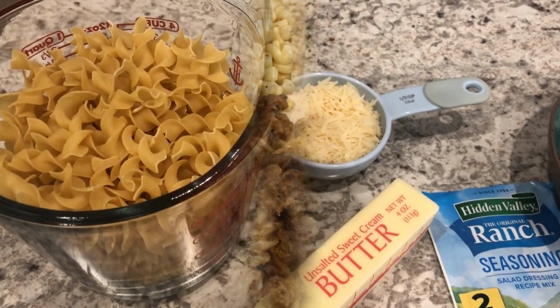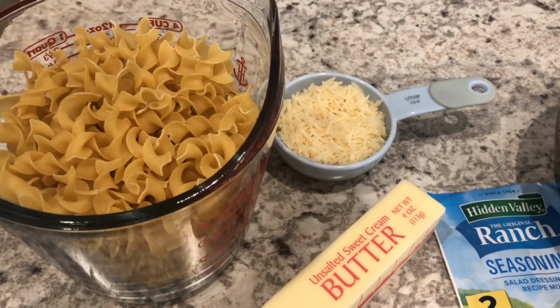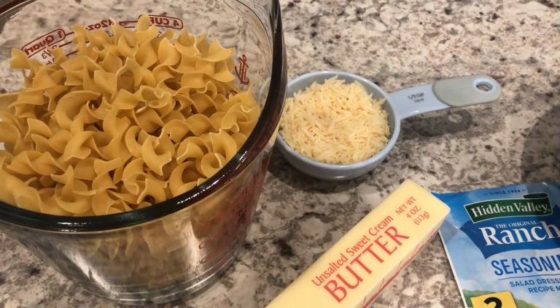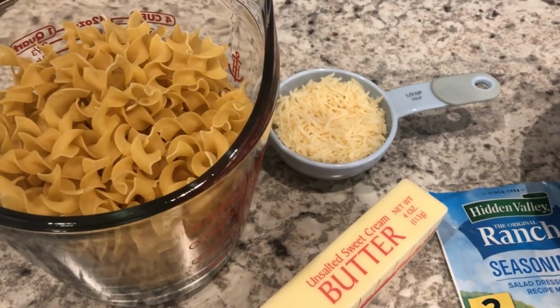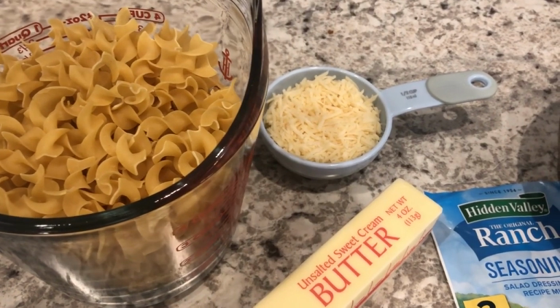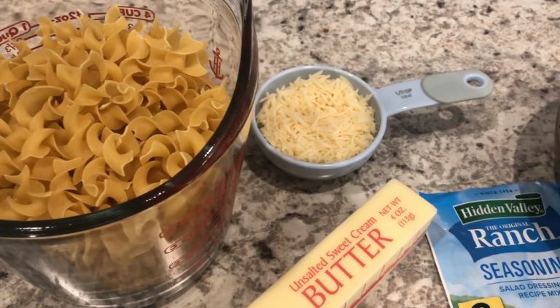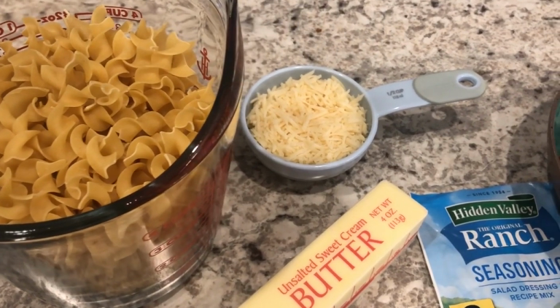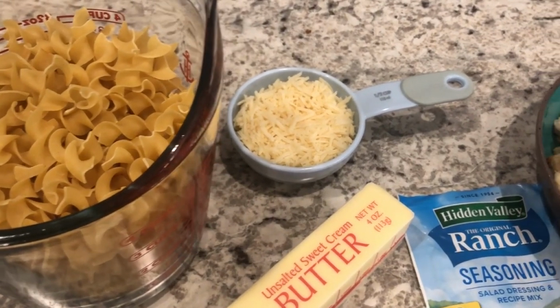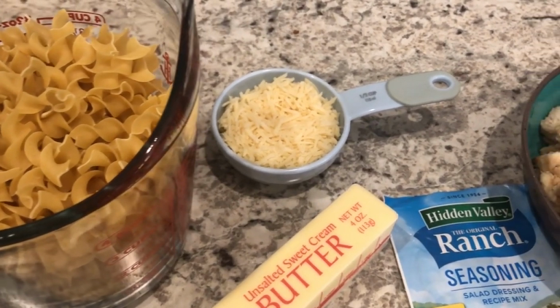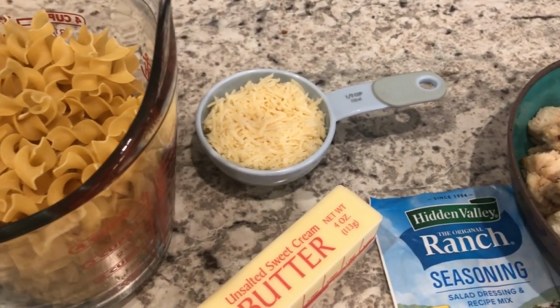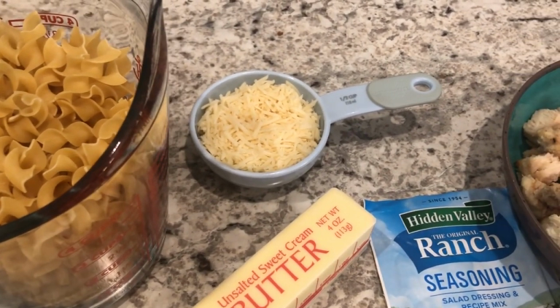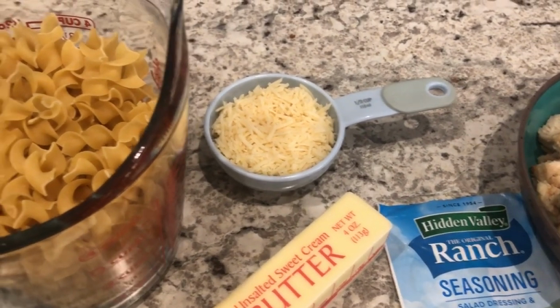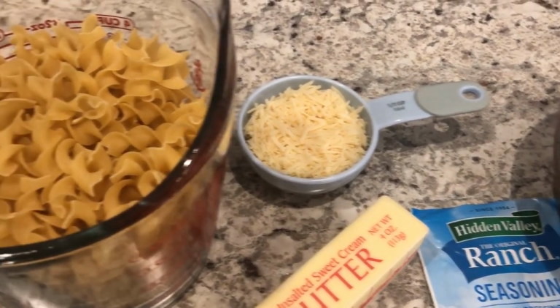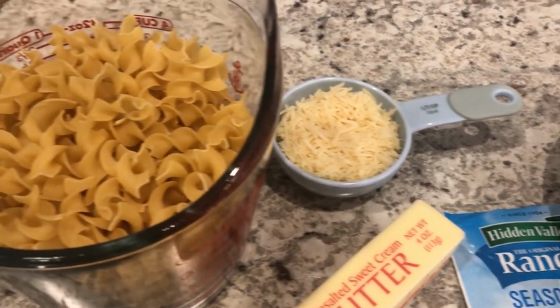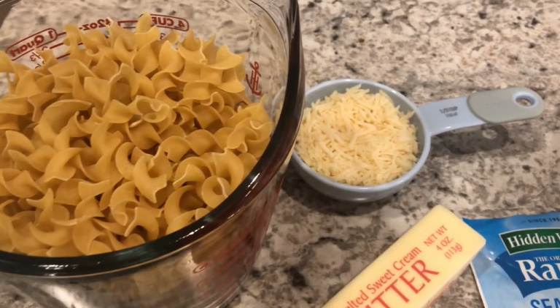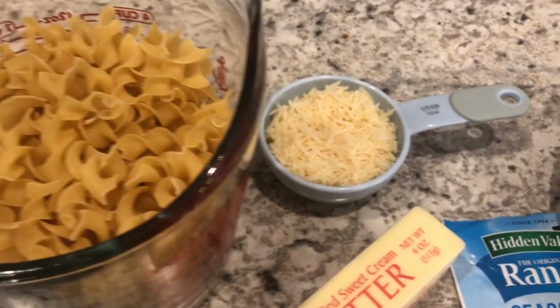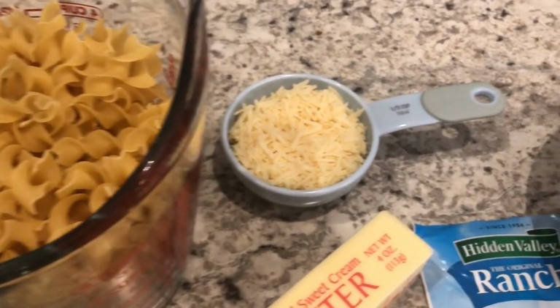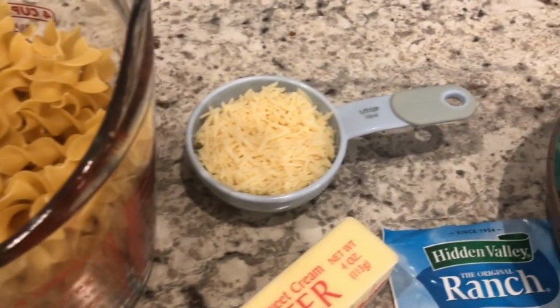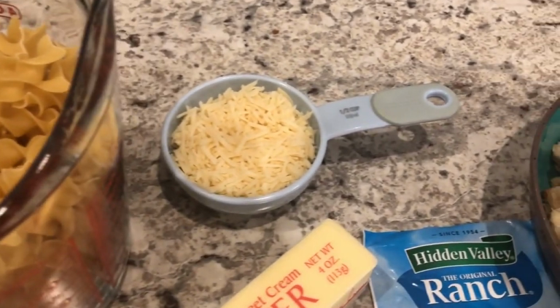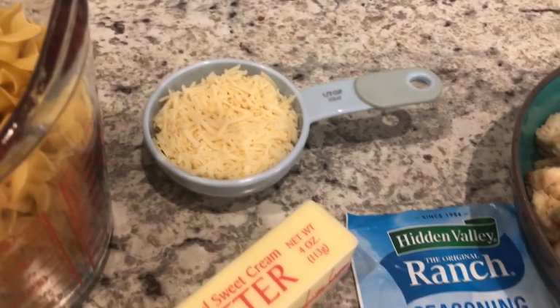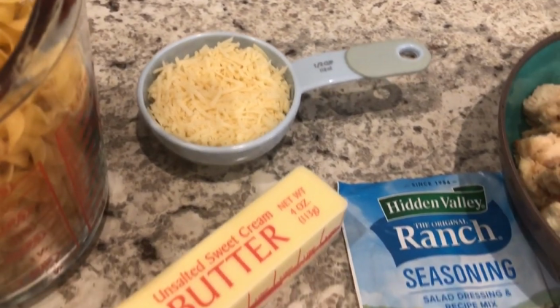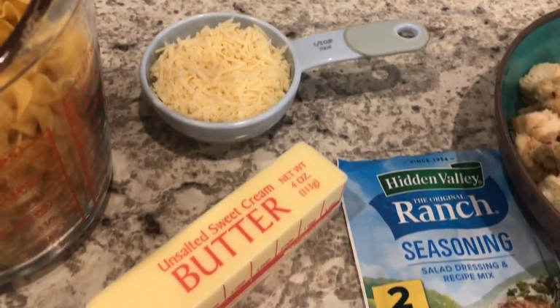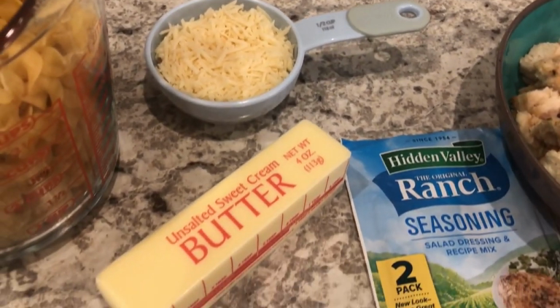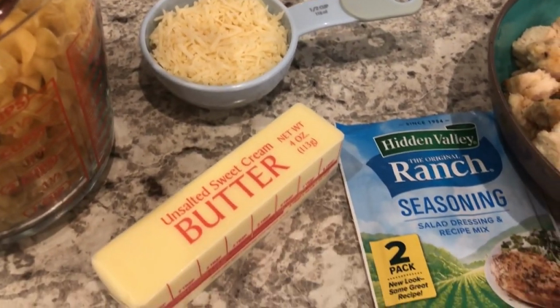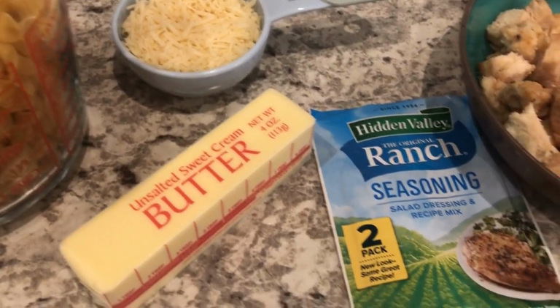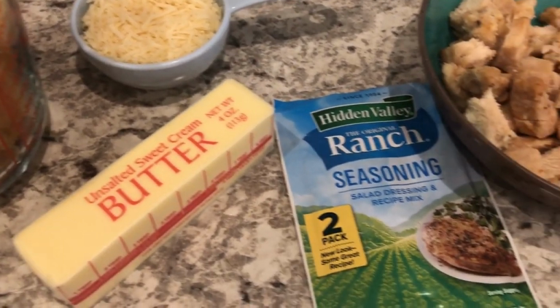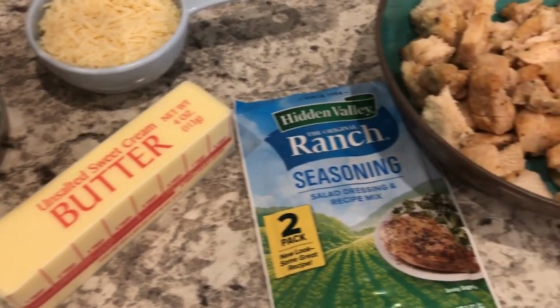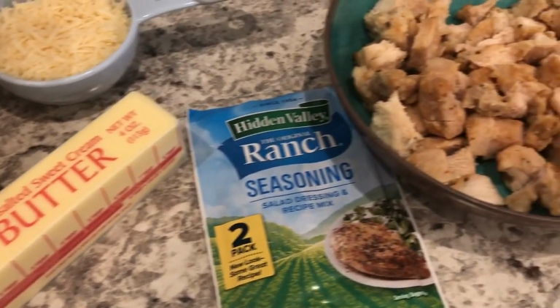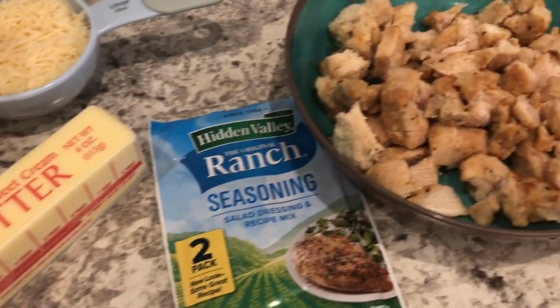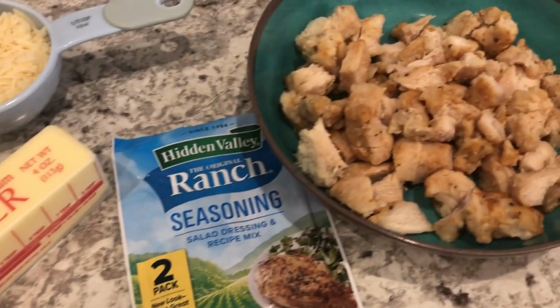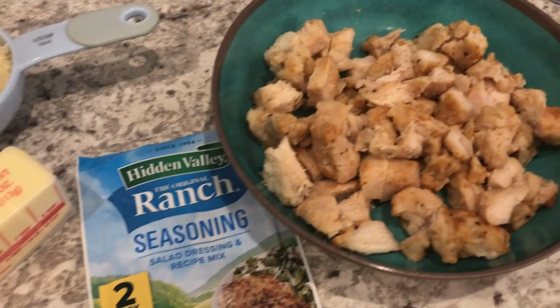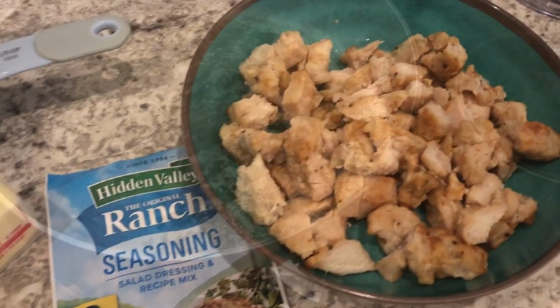Today we're making ranch pasta with chicken. You are going to need egg noodles, parmesan cheese, butter, ranch seasoning, and chicken.